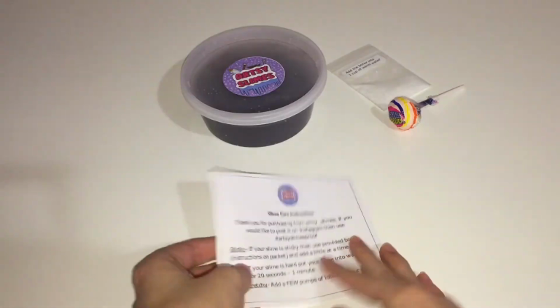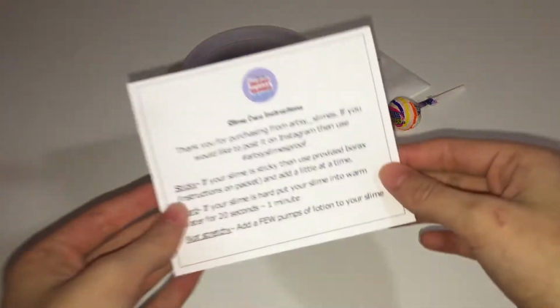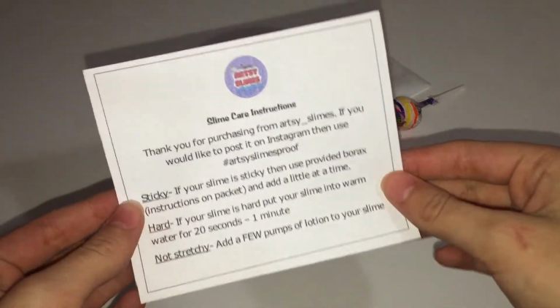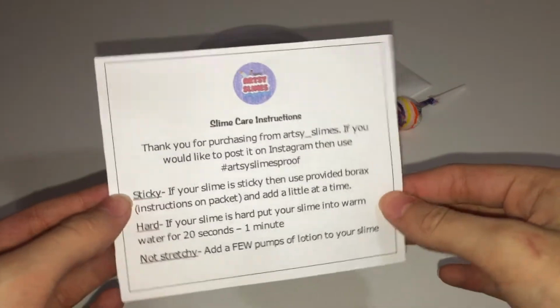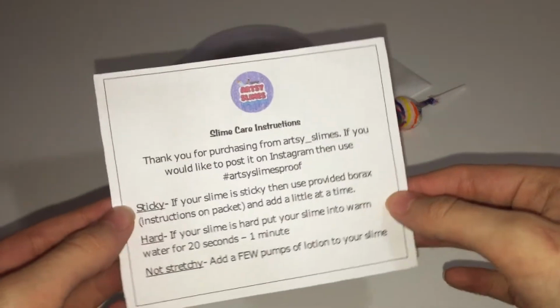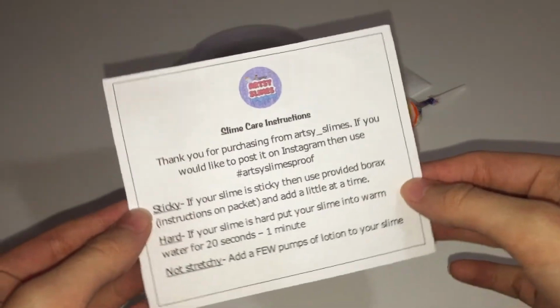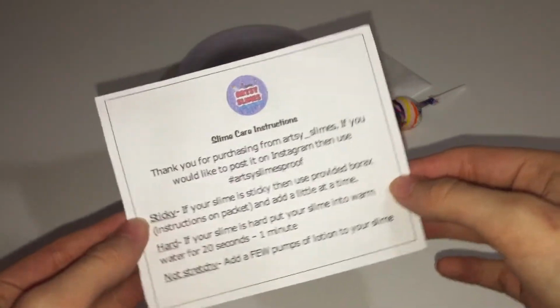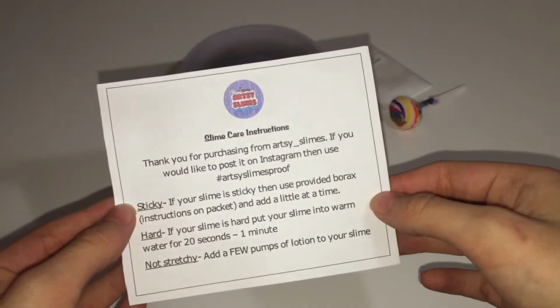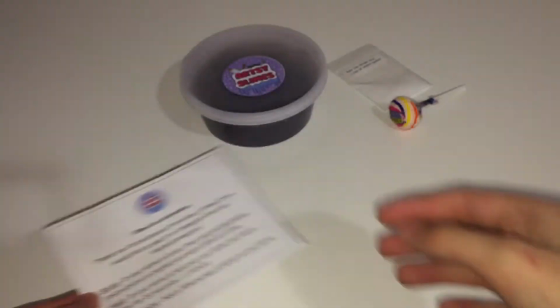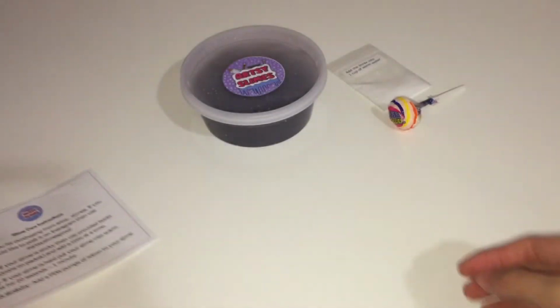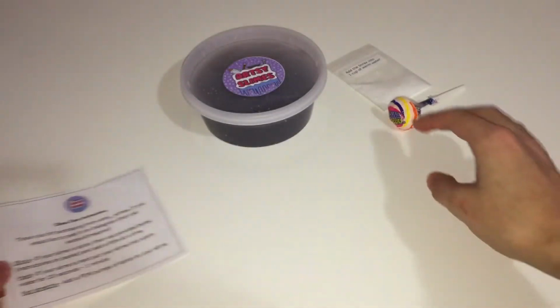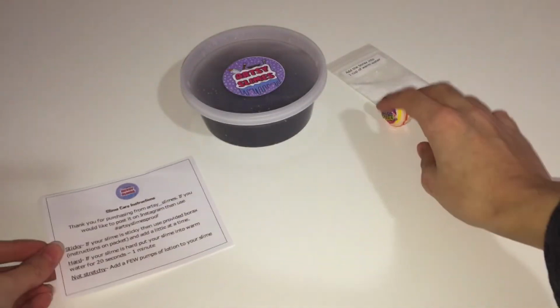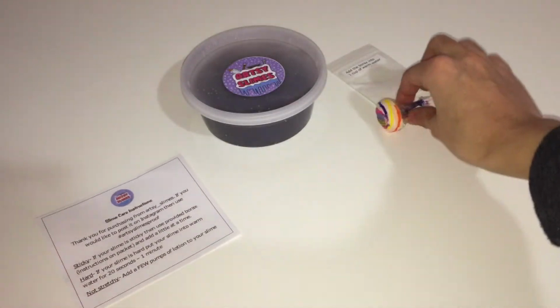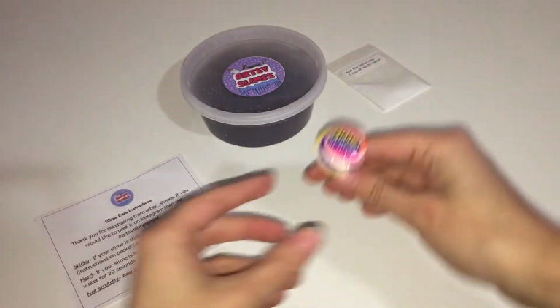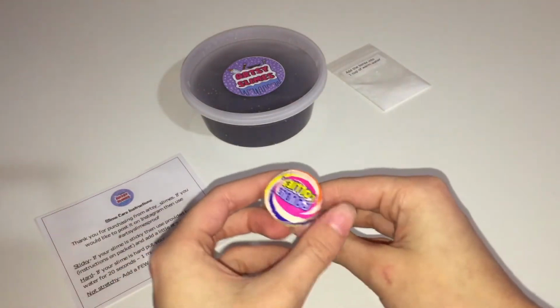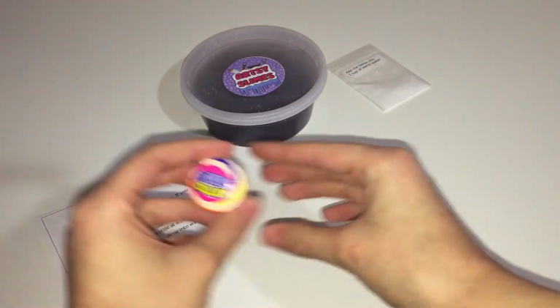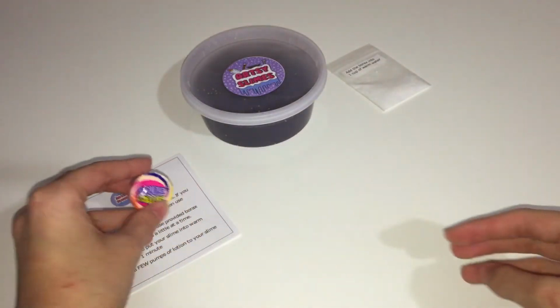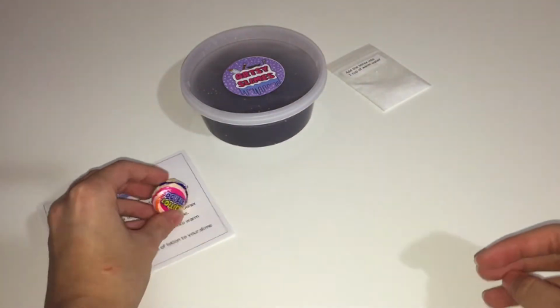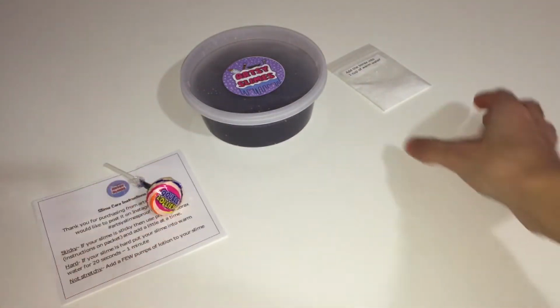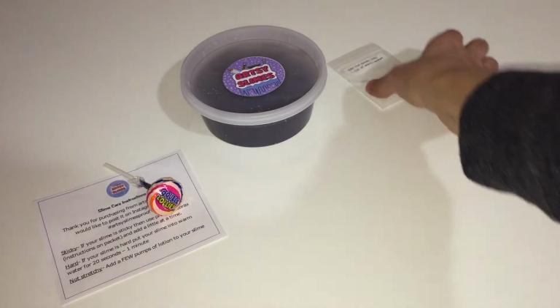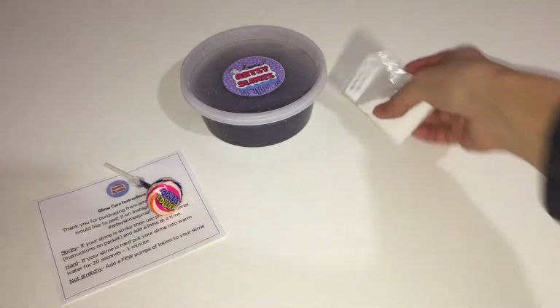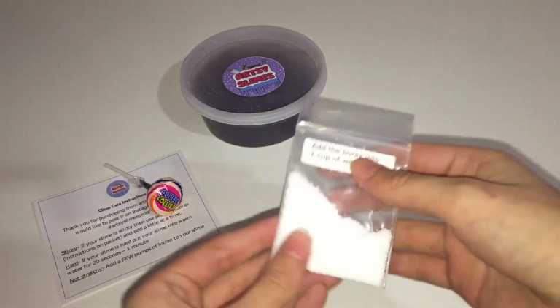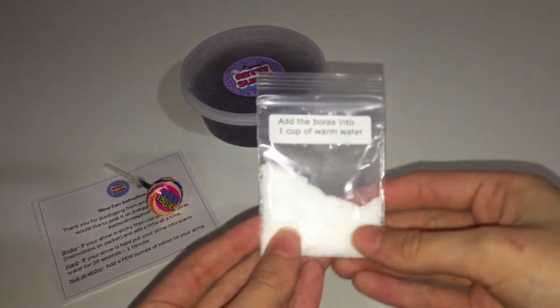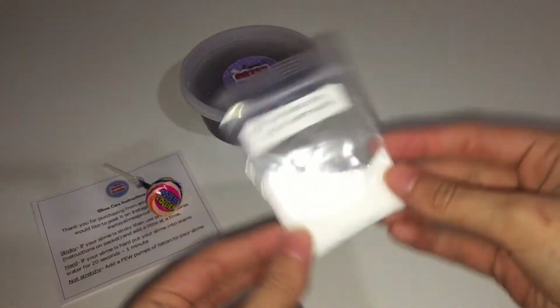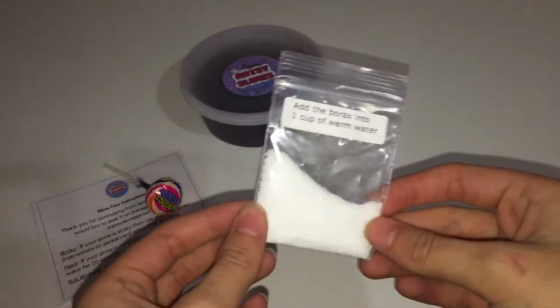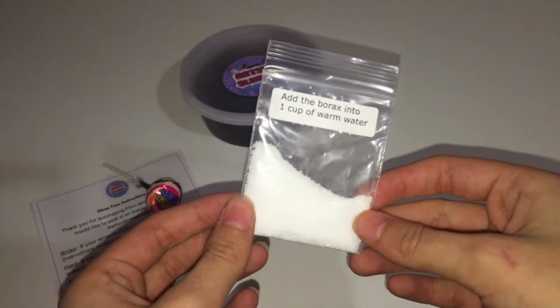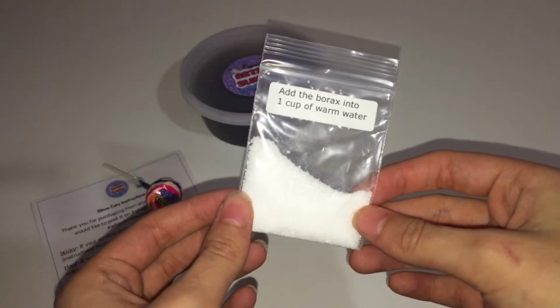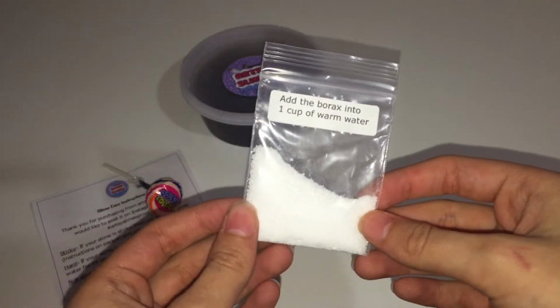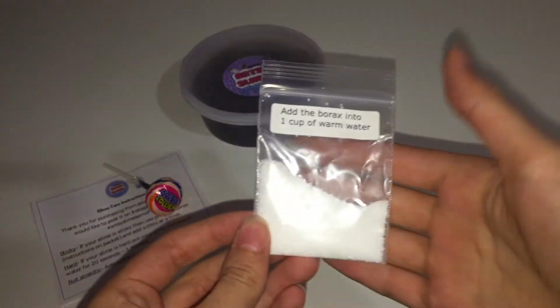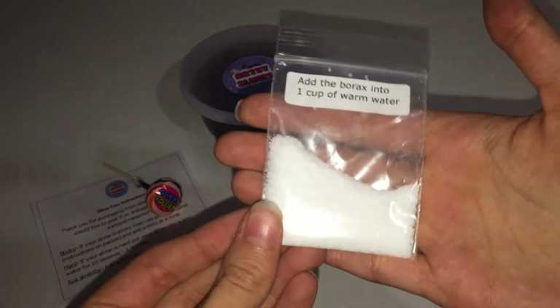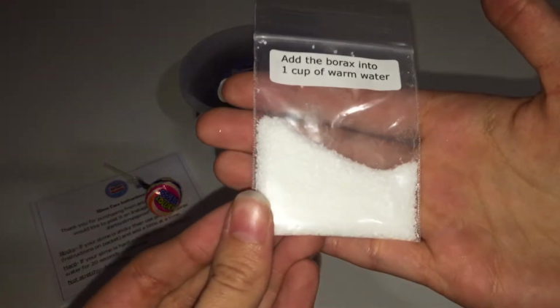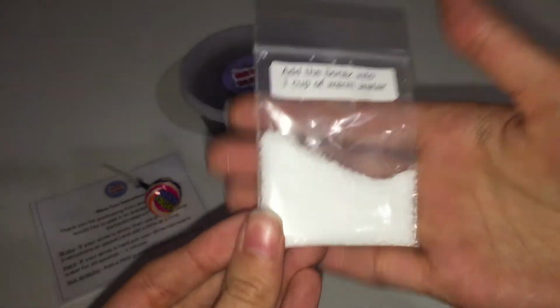So with my slime, I got some slime care instructions, and I got a little extra — thank you so much, I don't know your name, but thanks for the lollipop. And I got a little baggie of borax, which is super helpful.